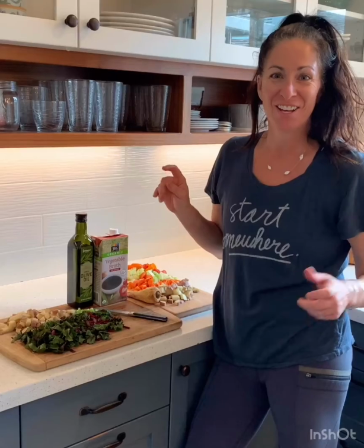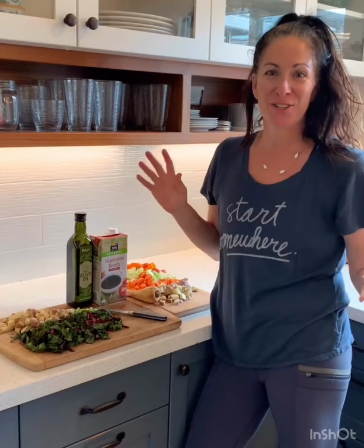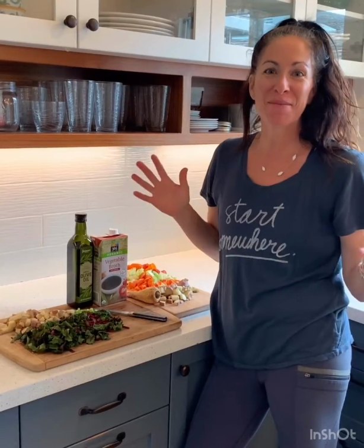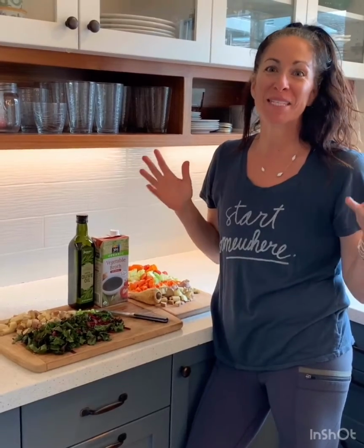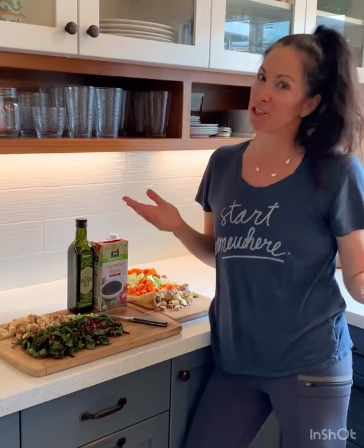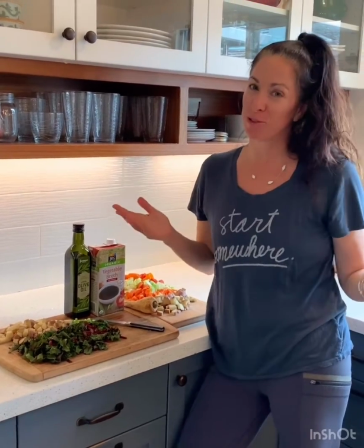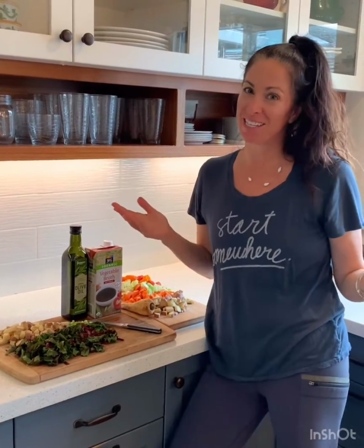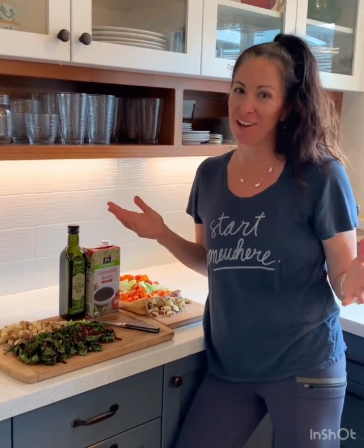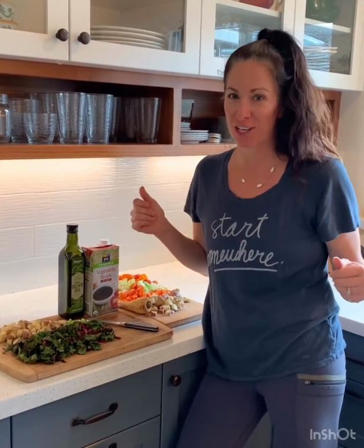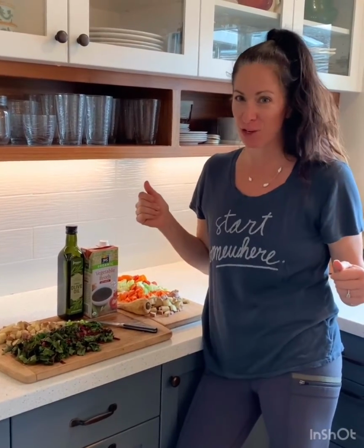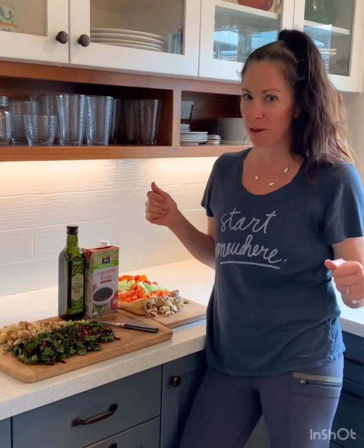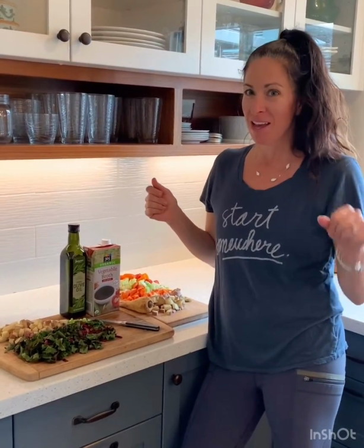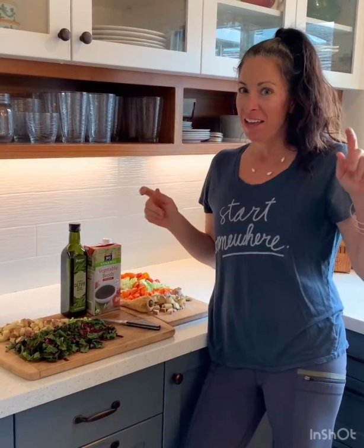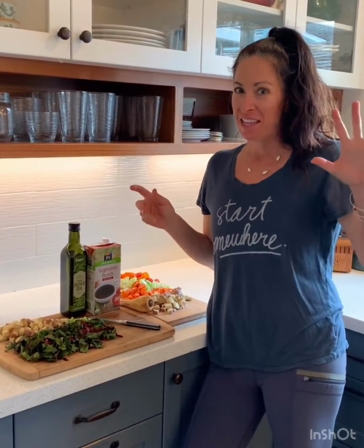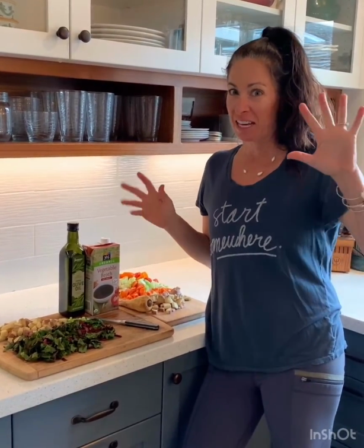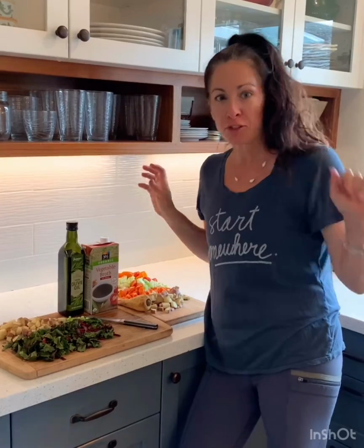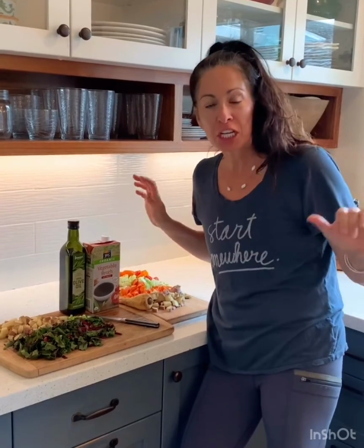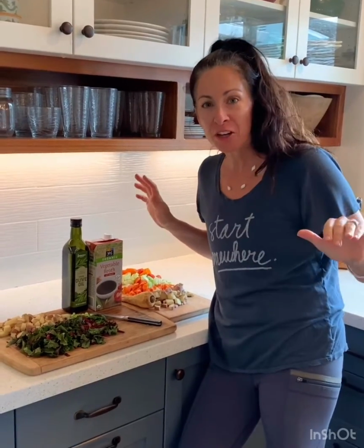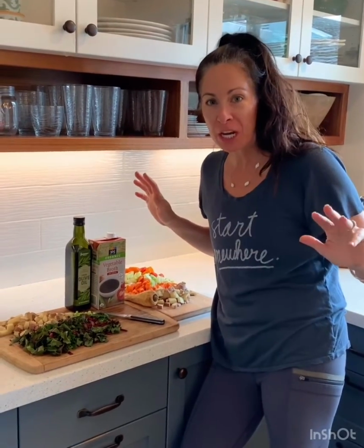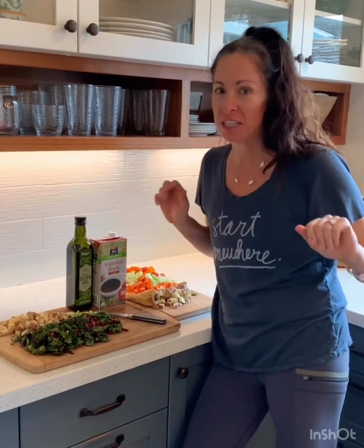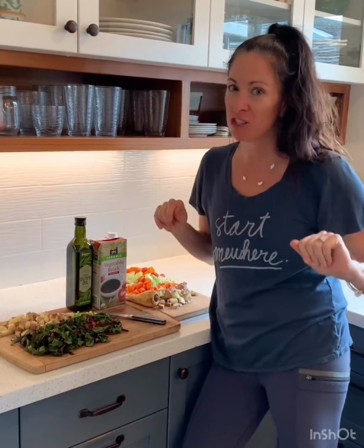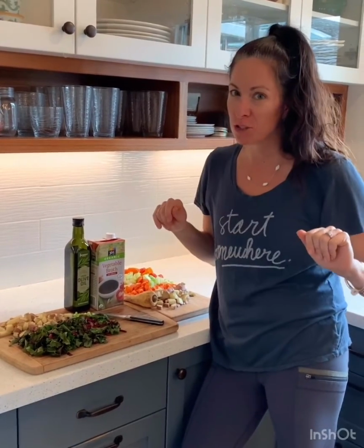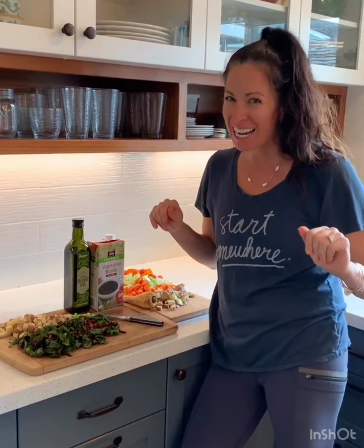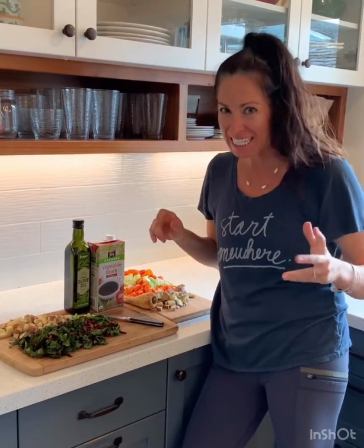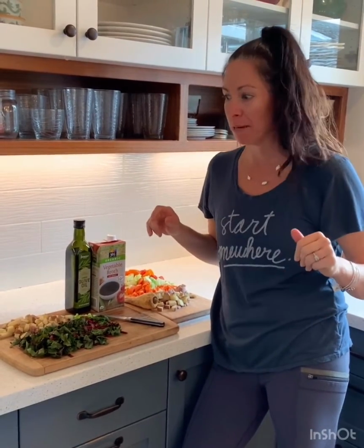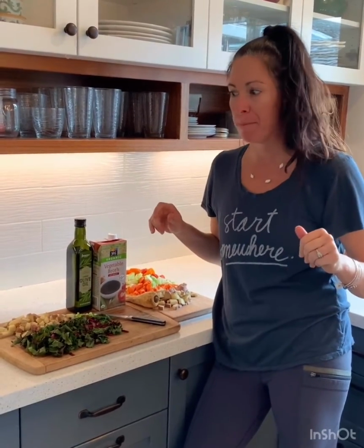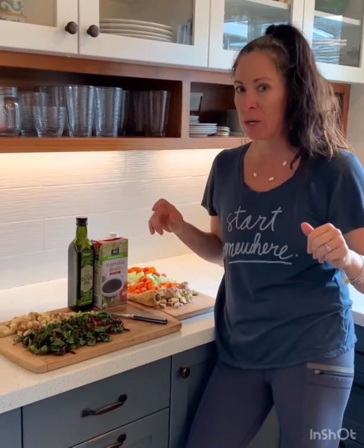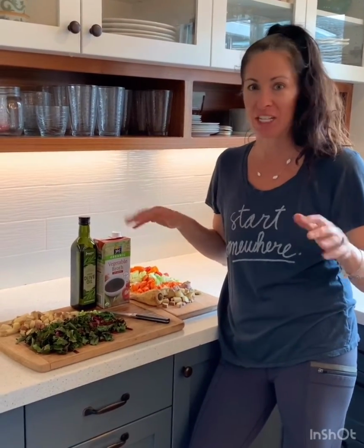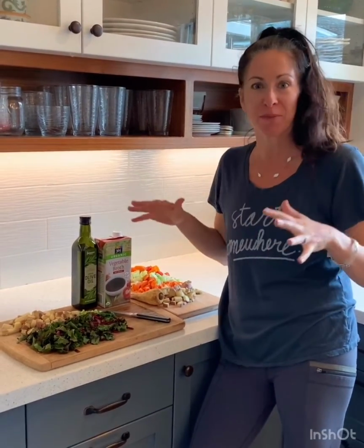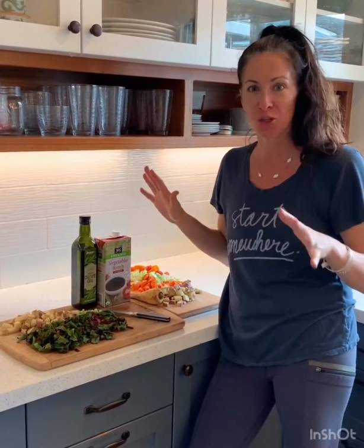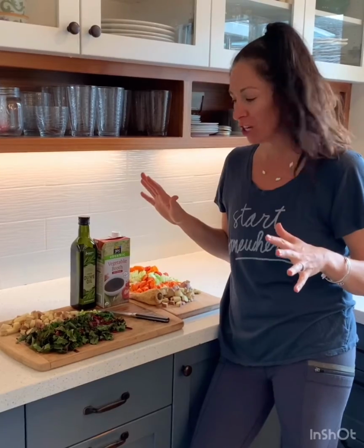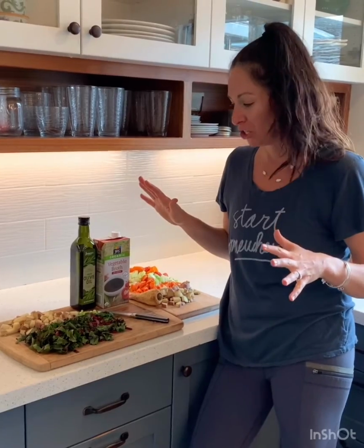We're going to make some vegetable soup today on Cooking with Coat Gem. The covers are looking a little bare and the vegetables are kind of sad, but we can turn them into soup and they're going to be terrific.